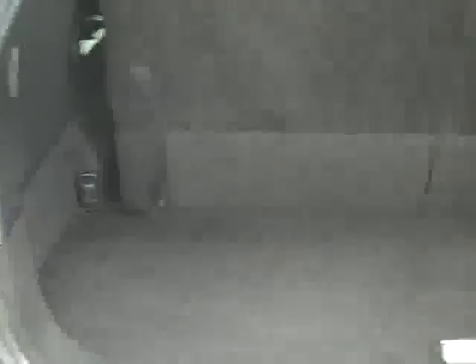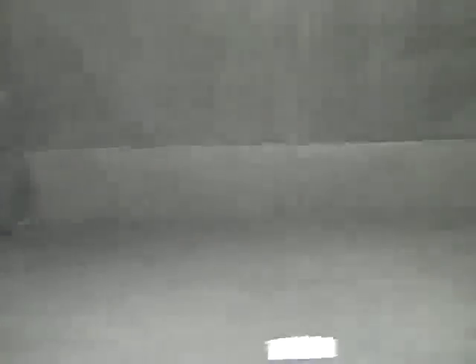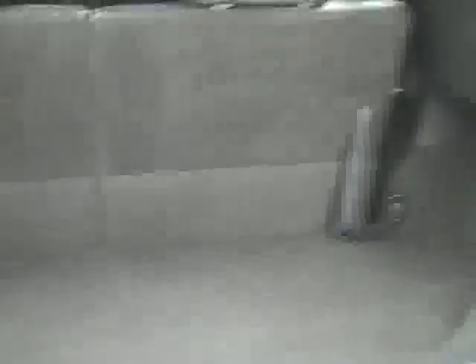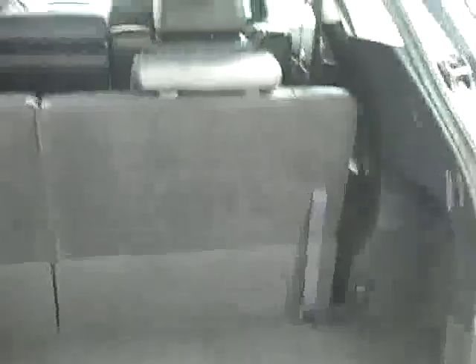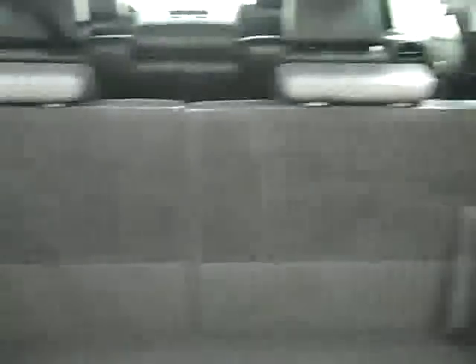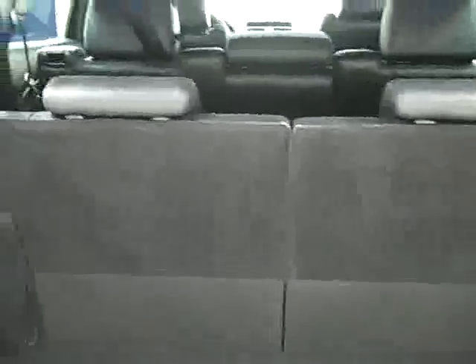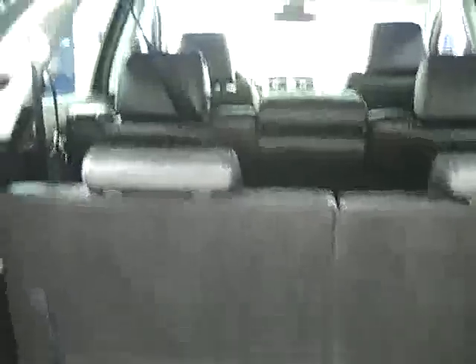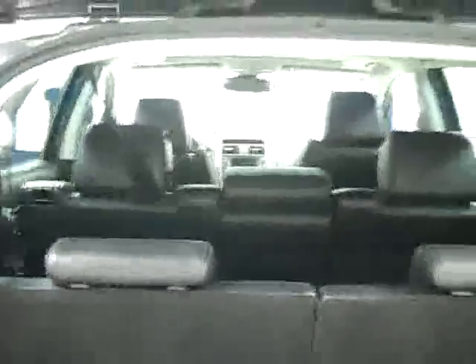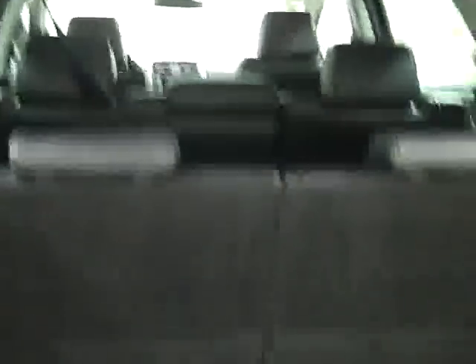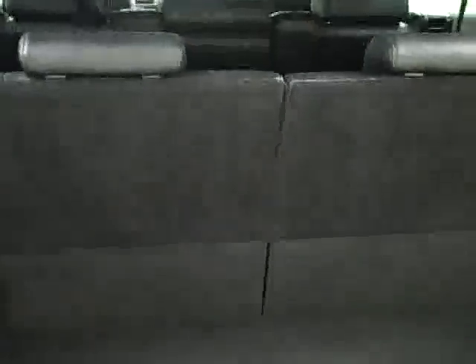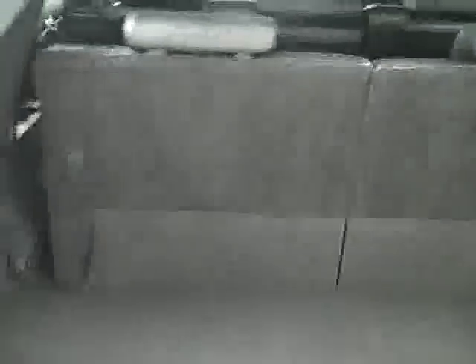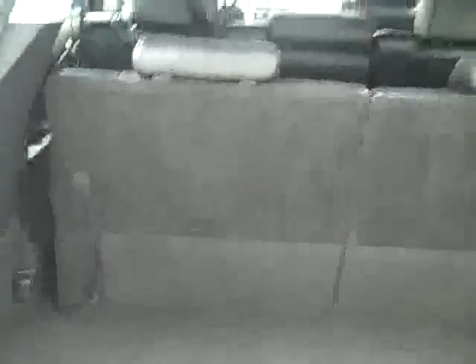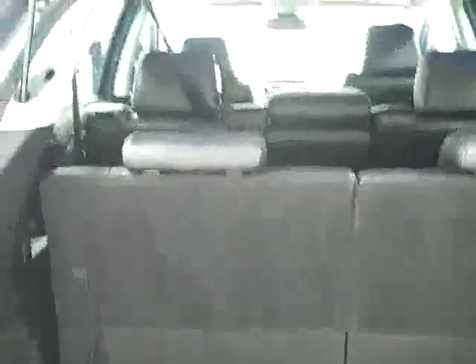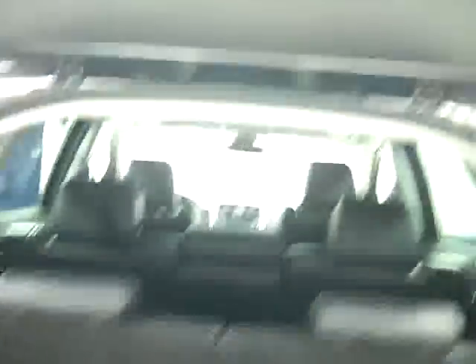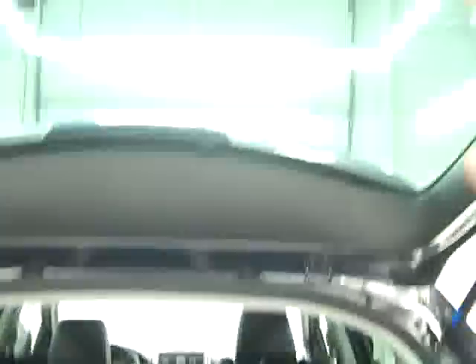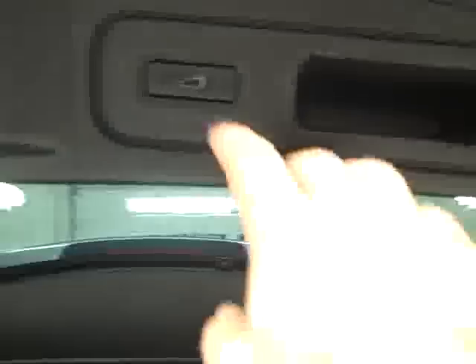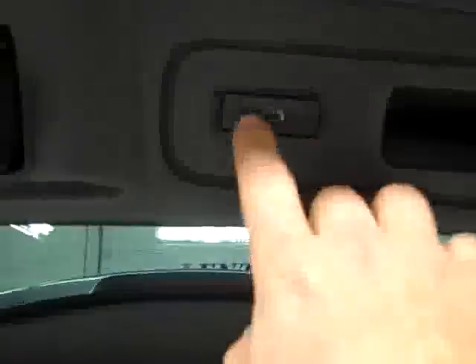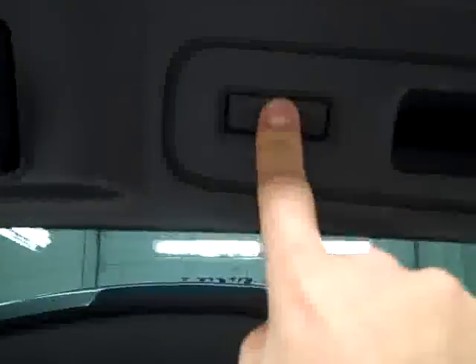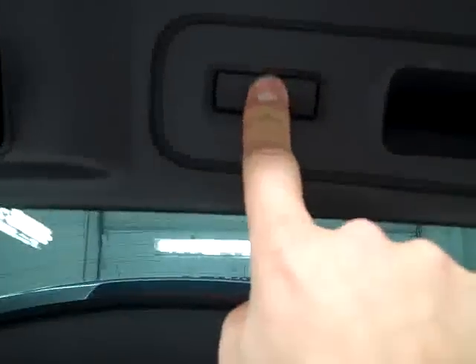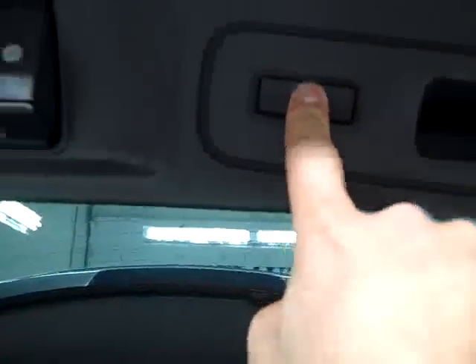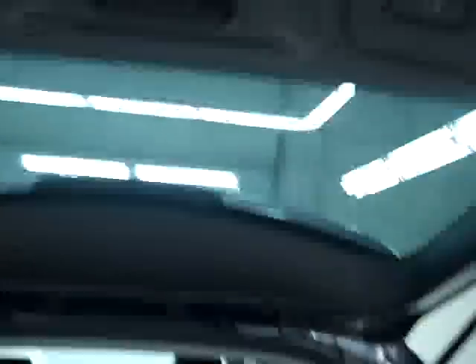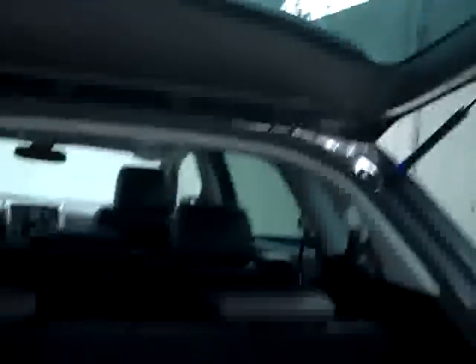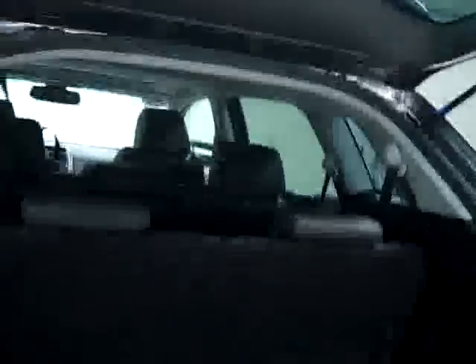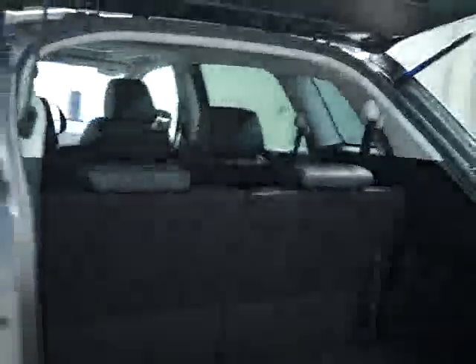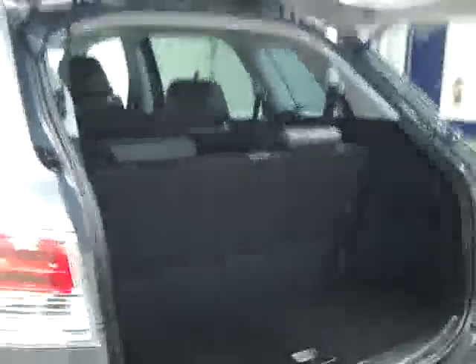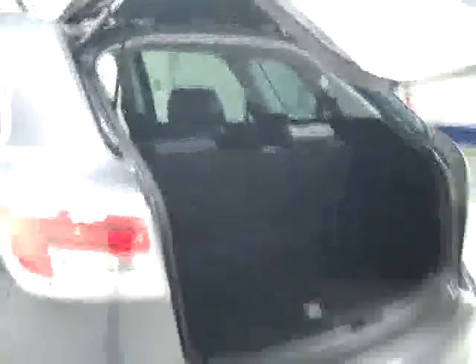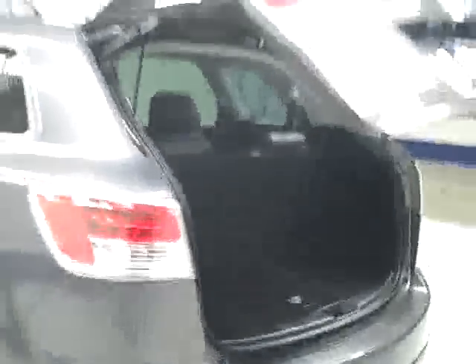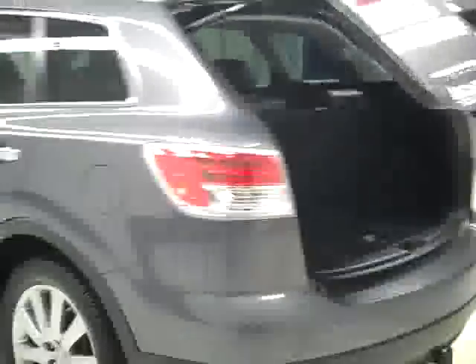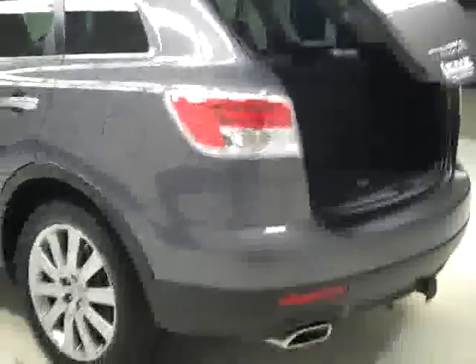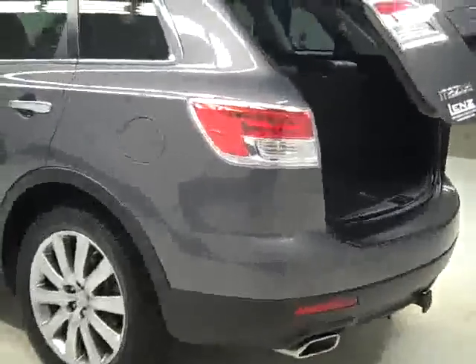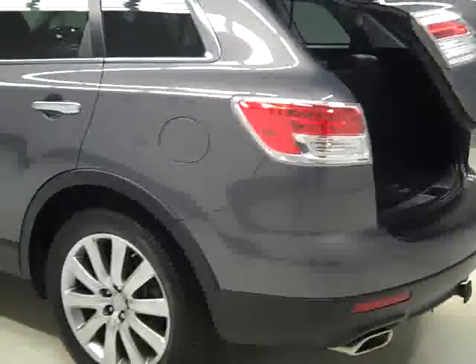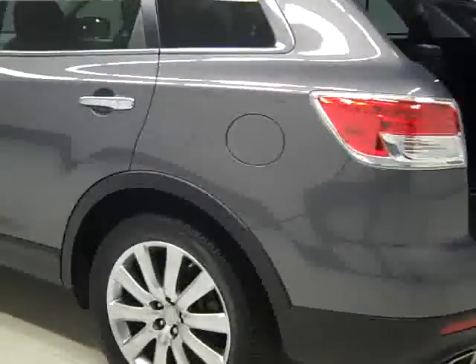Cargo area — third row of seats folds down, so does the second row. You can actually get quite a lot of room in this vehicle if you need to. Power assist hatch — you just push that button there and it closes for you. Real nice feature to have.